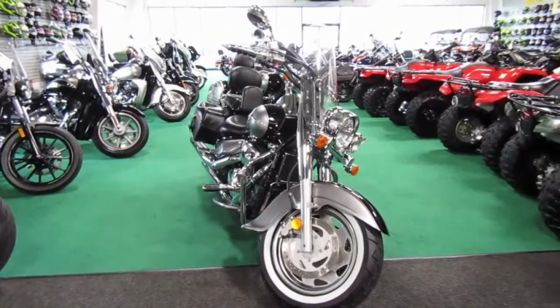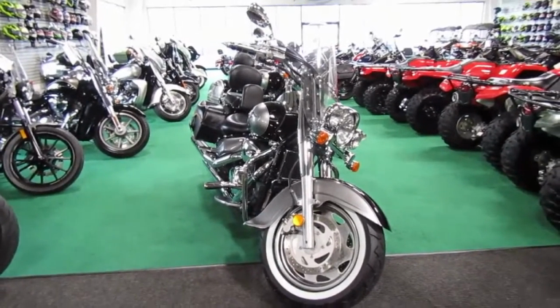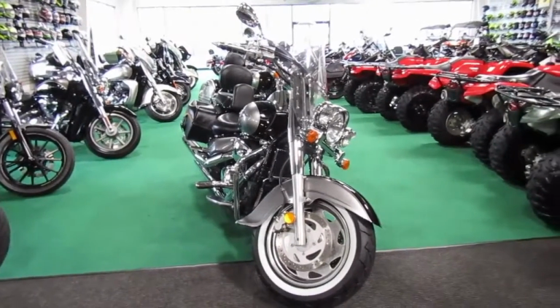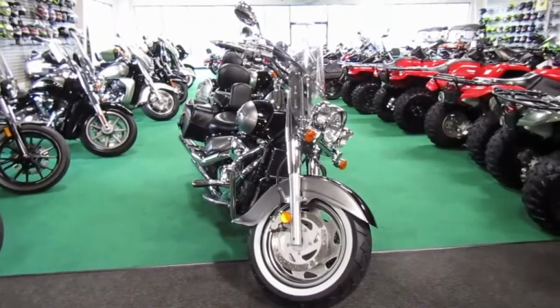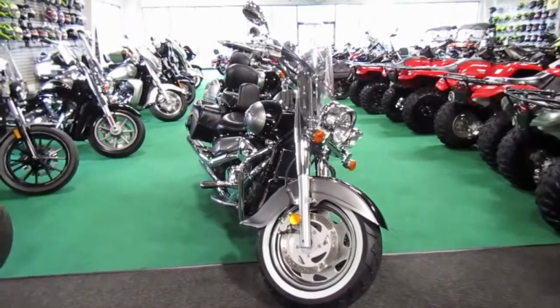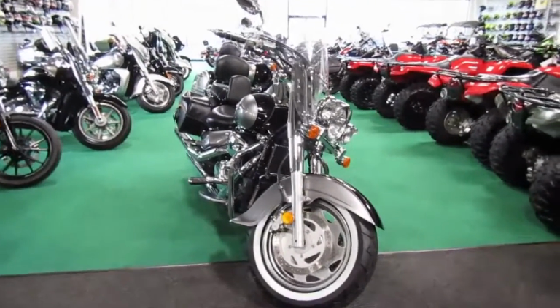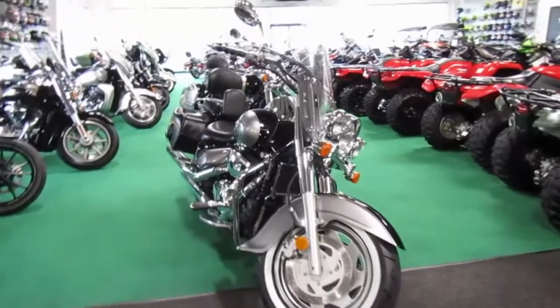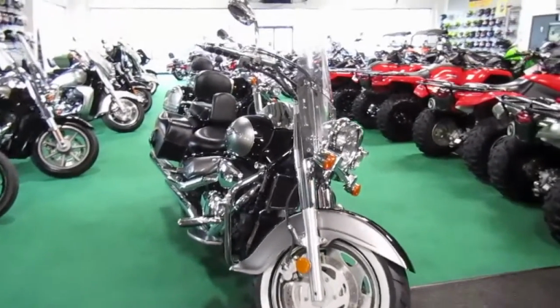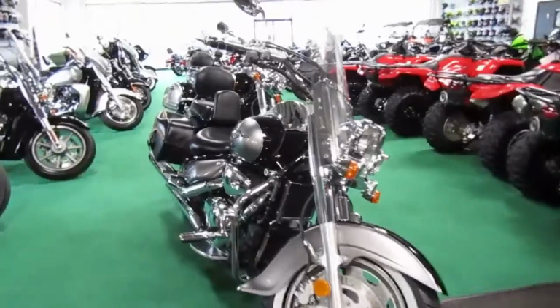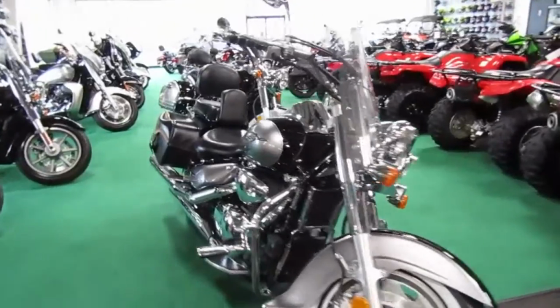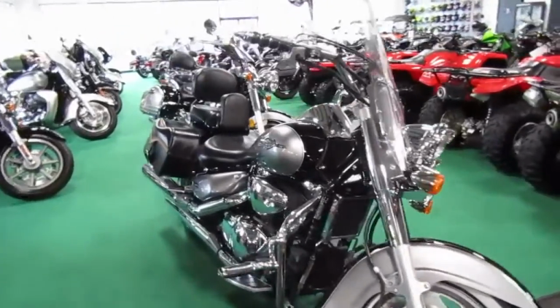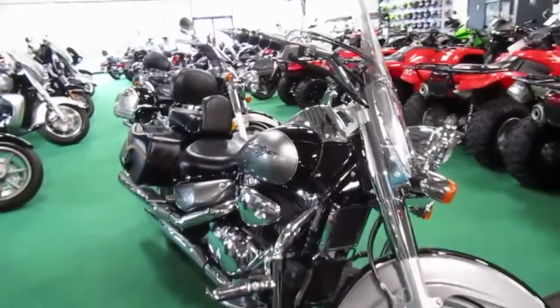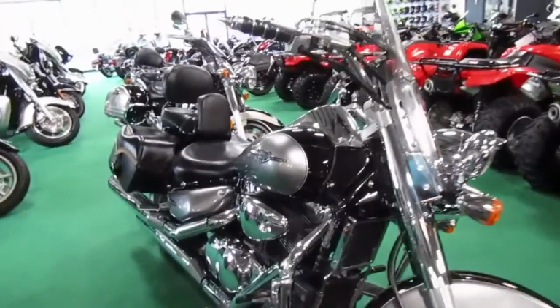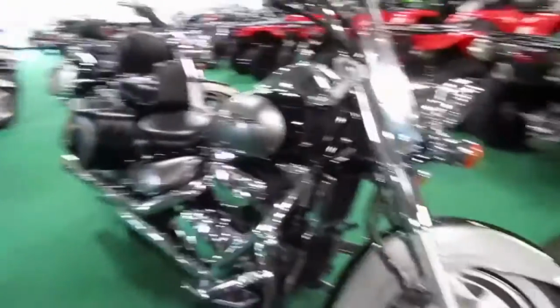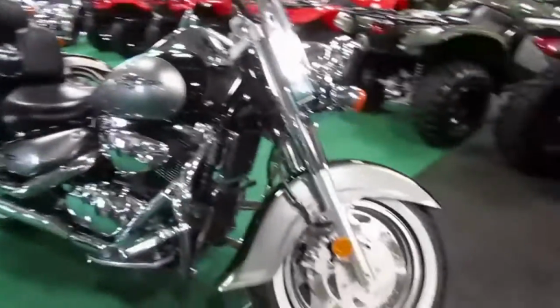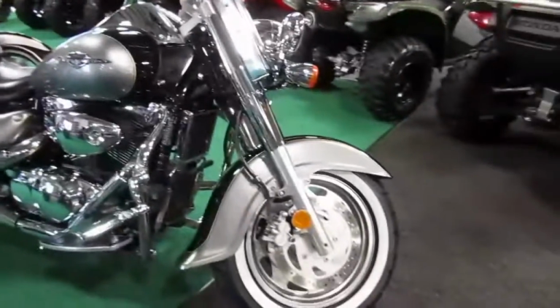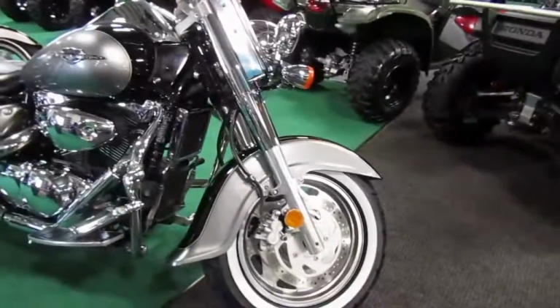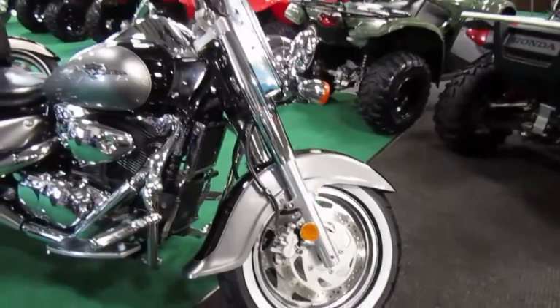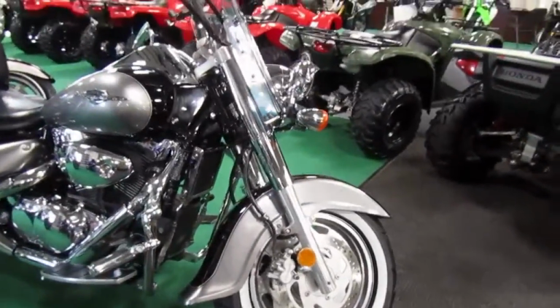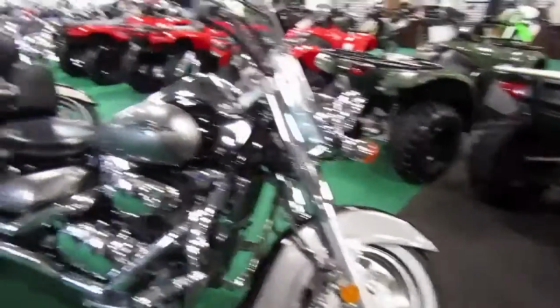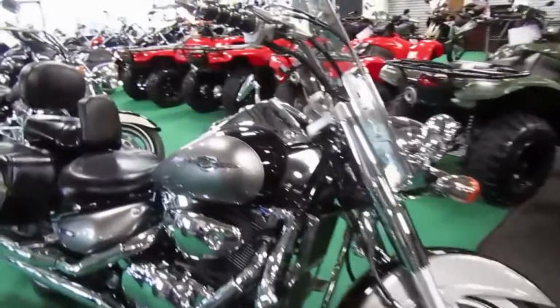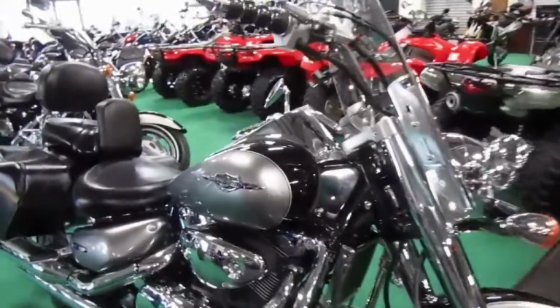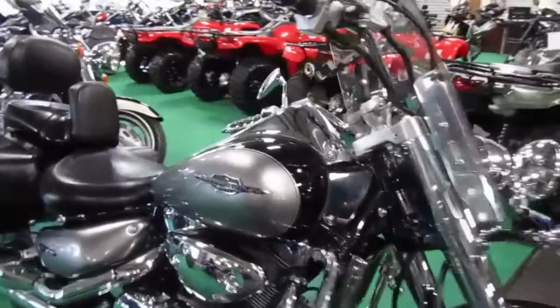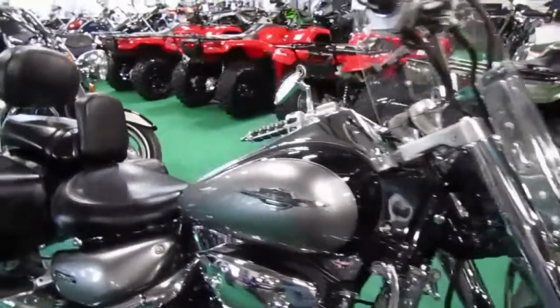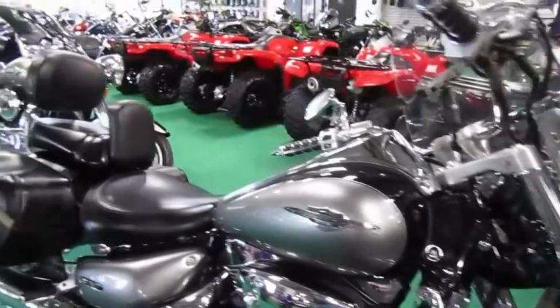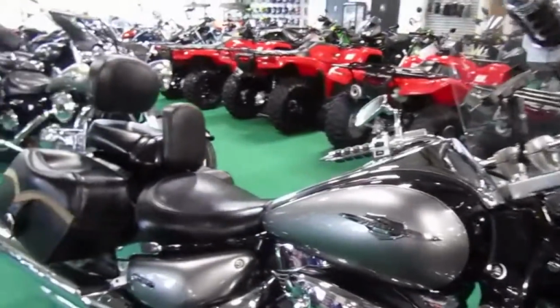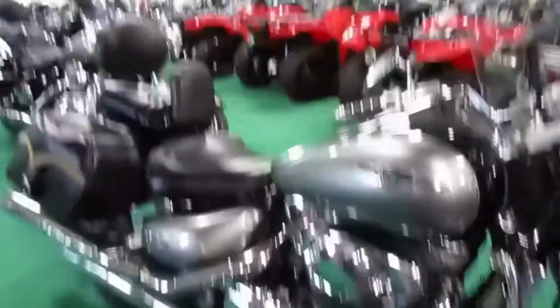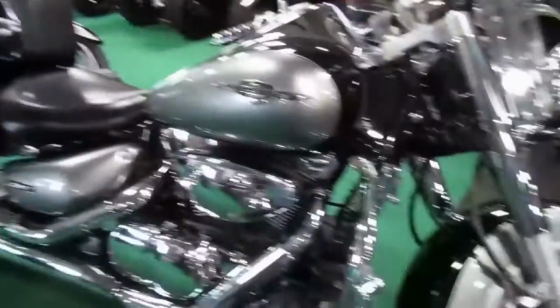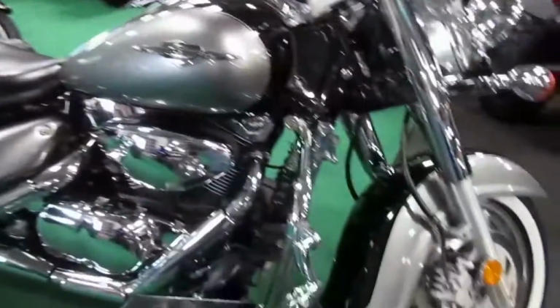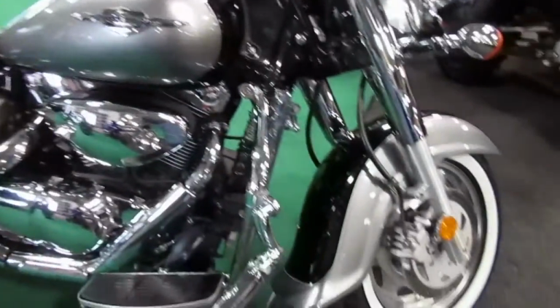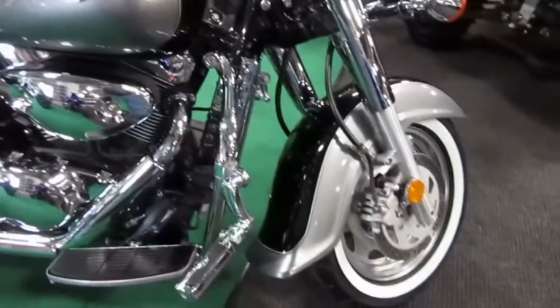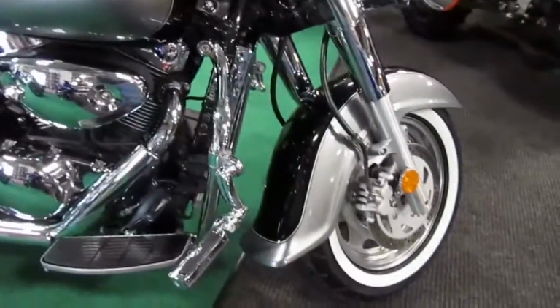2005 Suzuki C90, been set up for touring. Two-tone silver and black — very nice color scheme. The unit looks in nice shape.